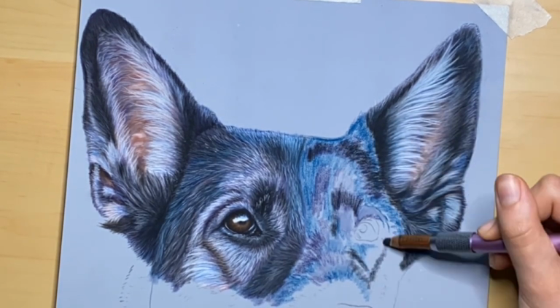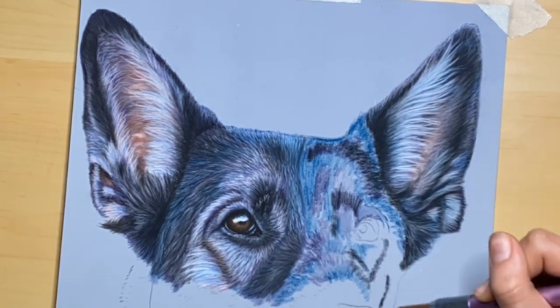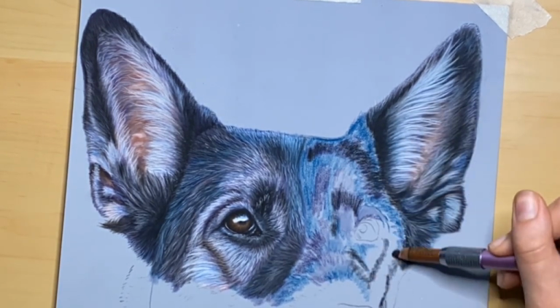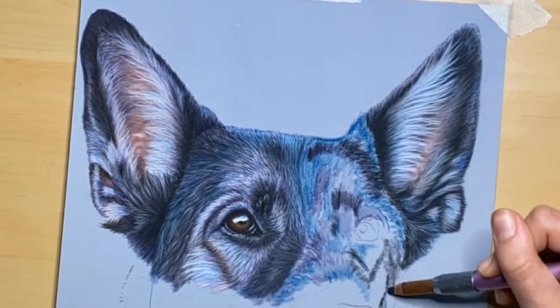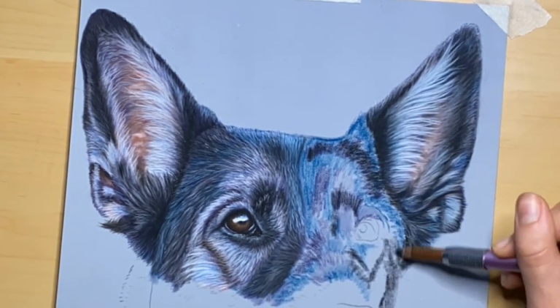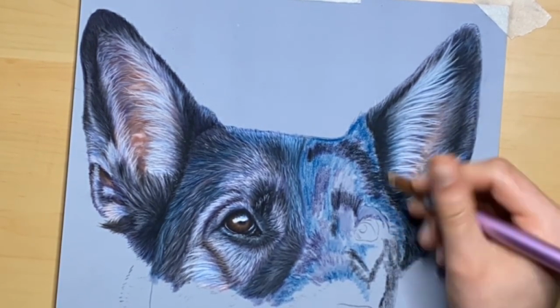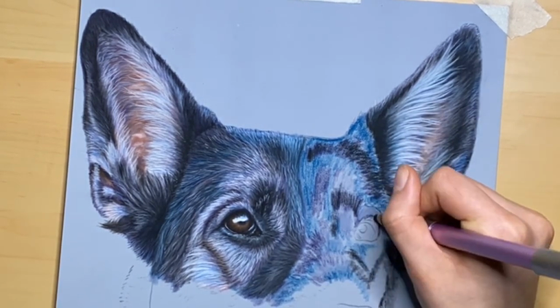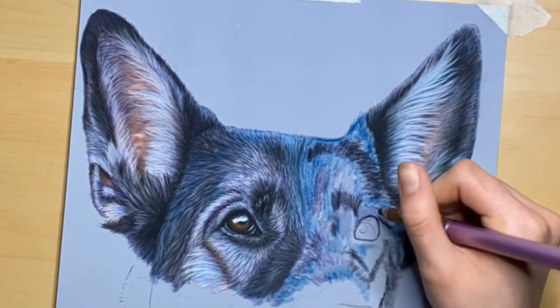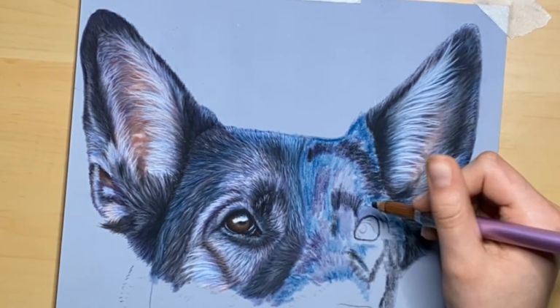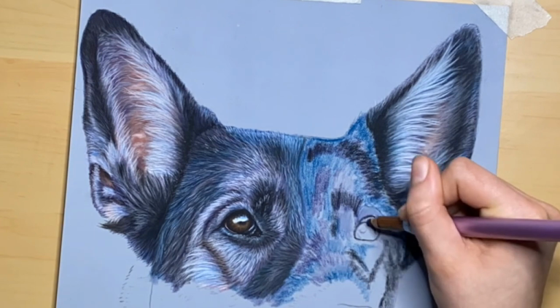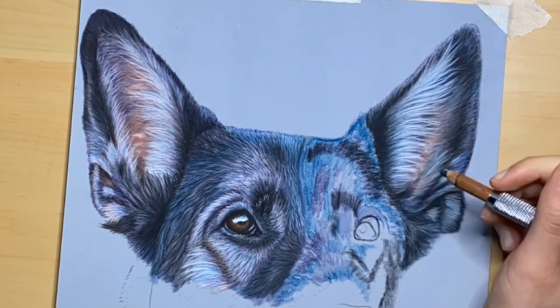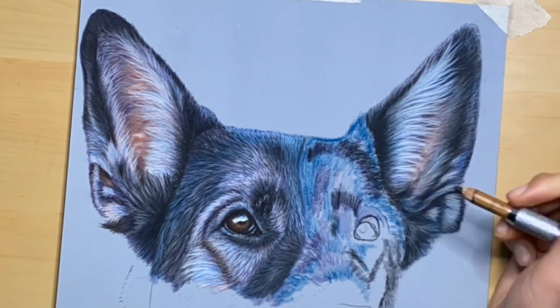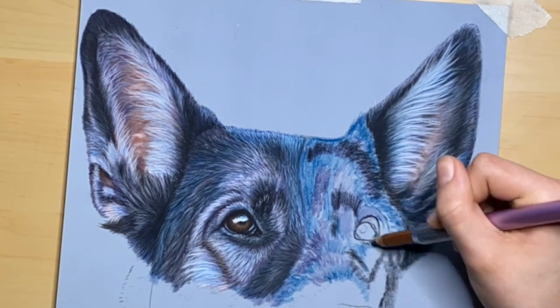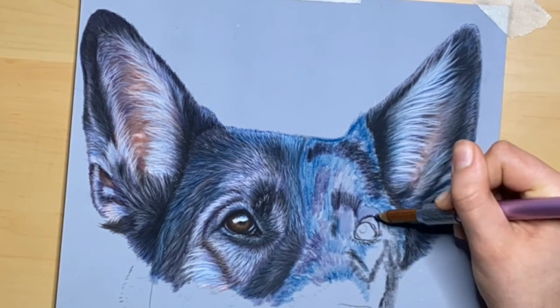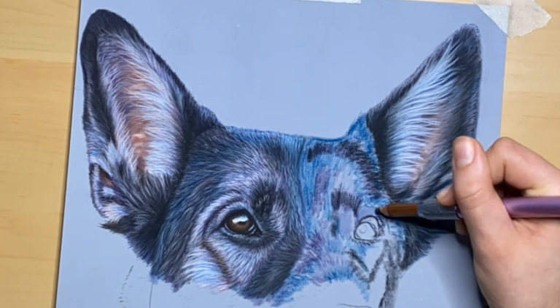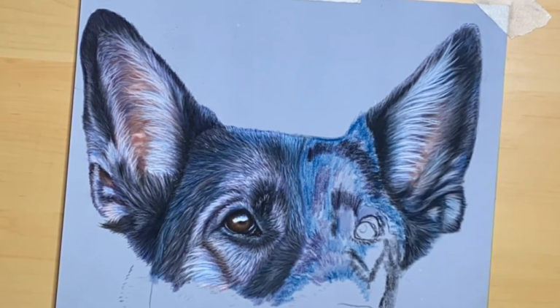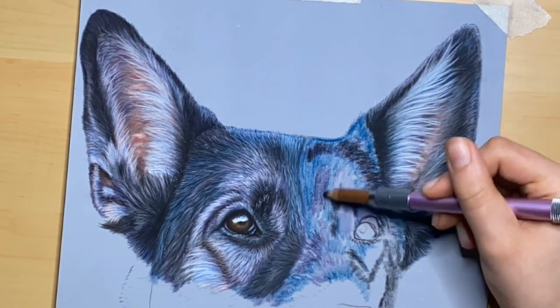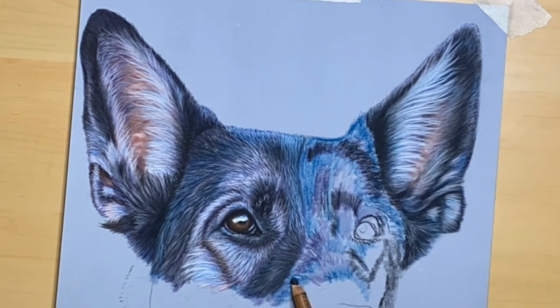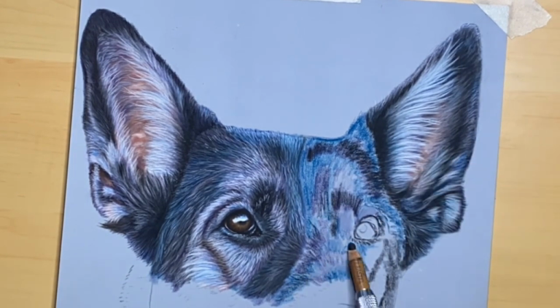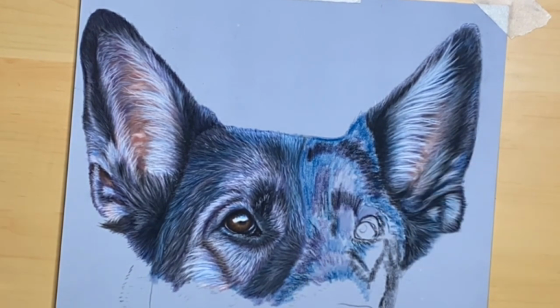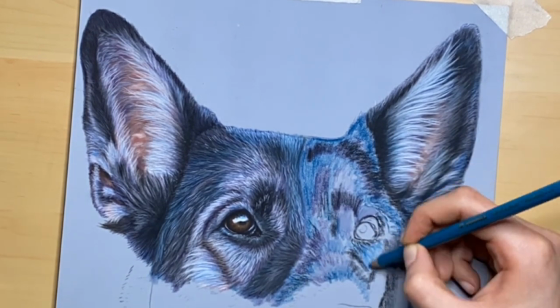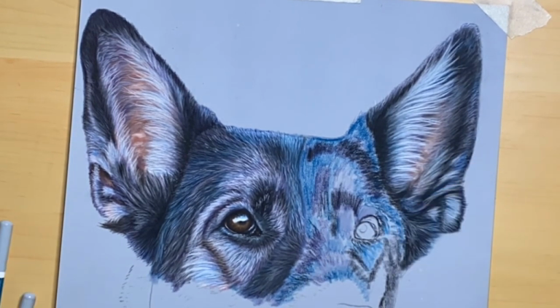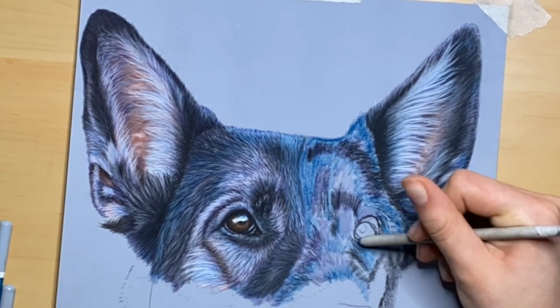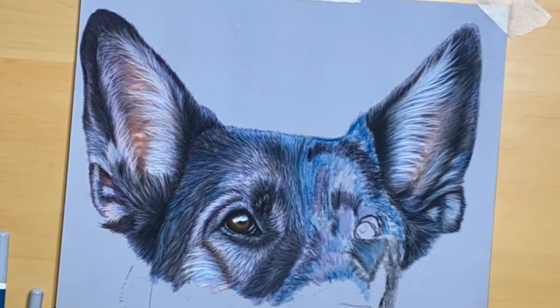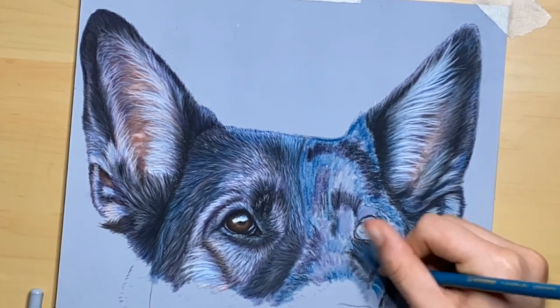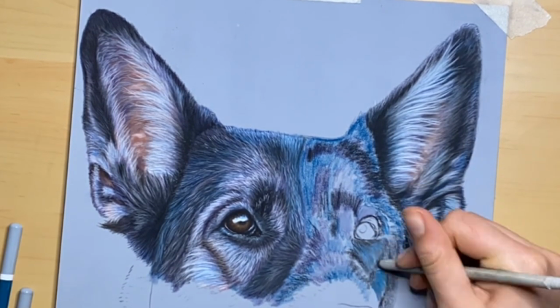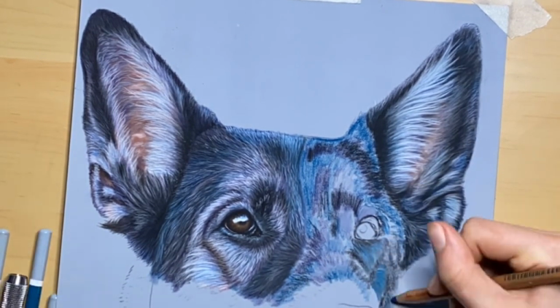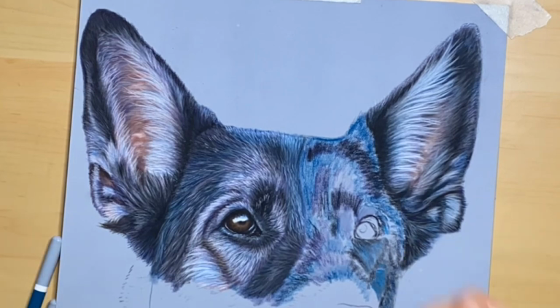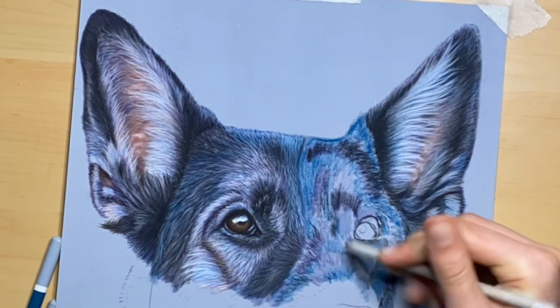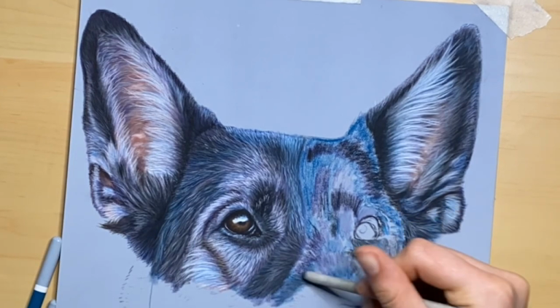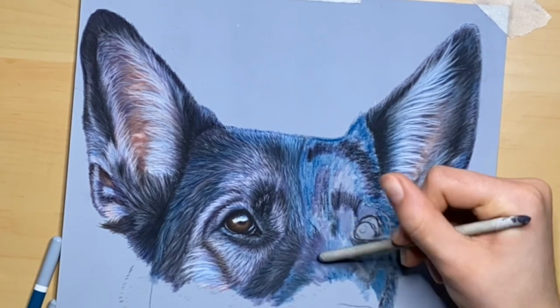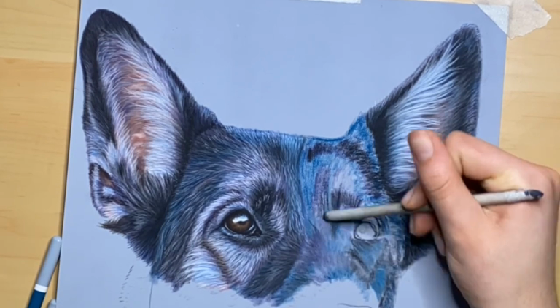Pay attention to where you see each color and then just apply it lightly and generously. Then thoroughly blend with a paper stump and push this layer deep into the tooth of the paper.